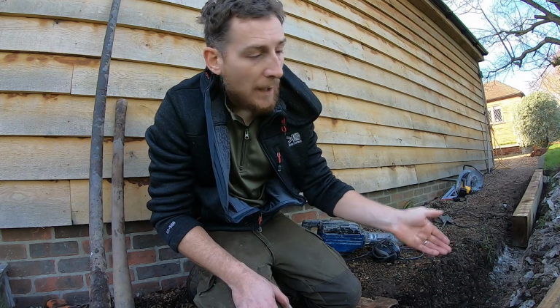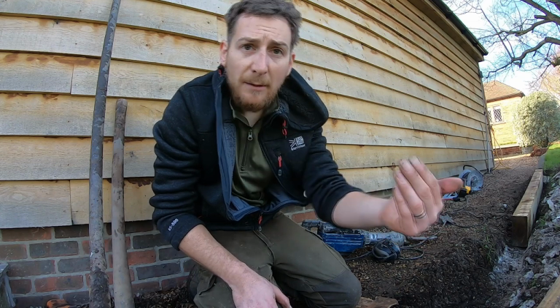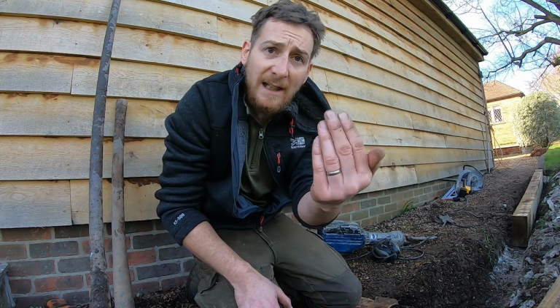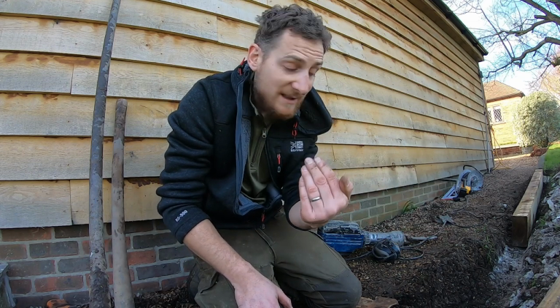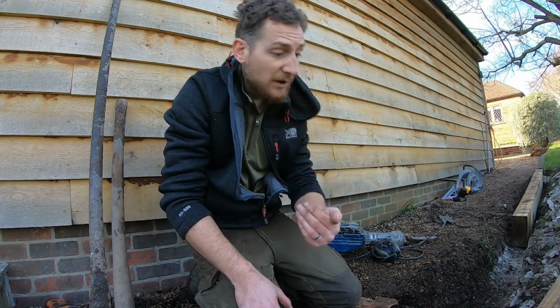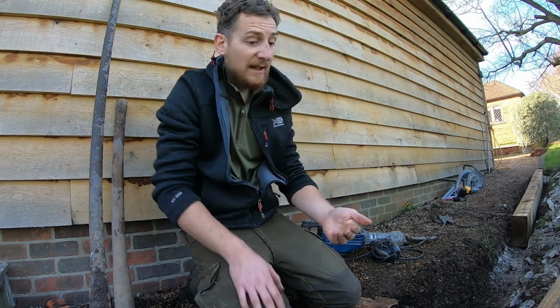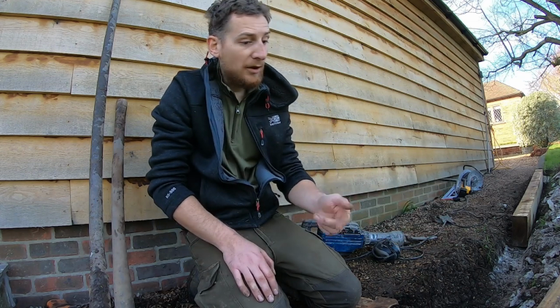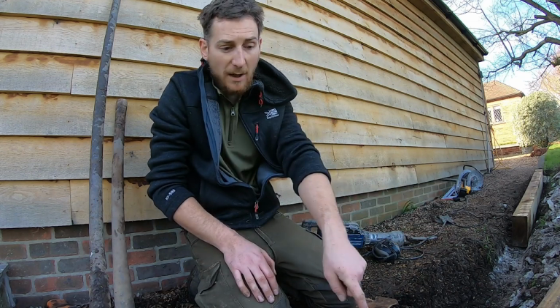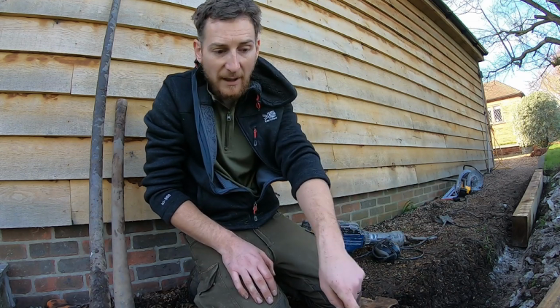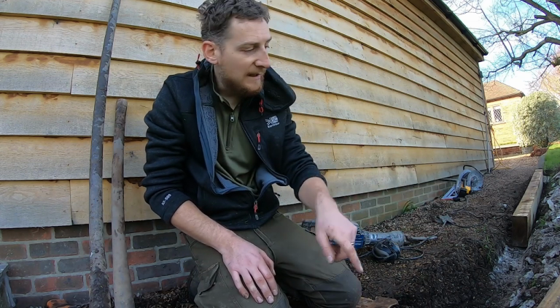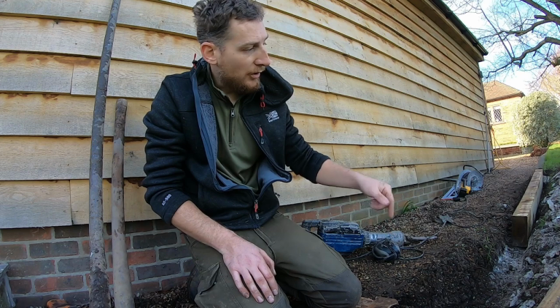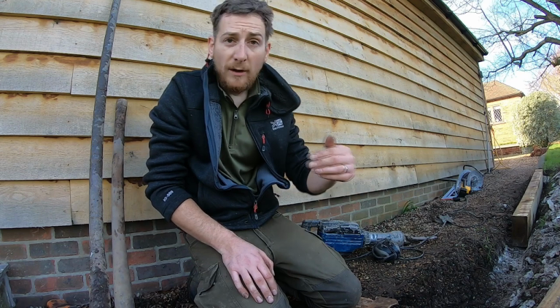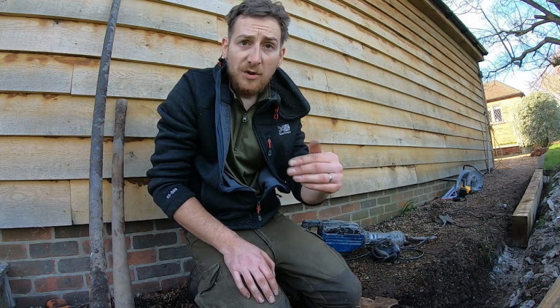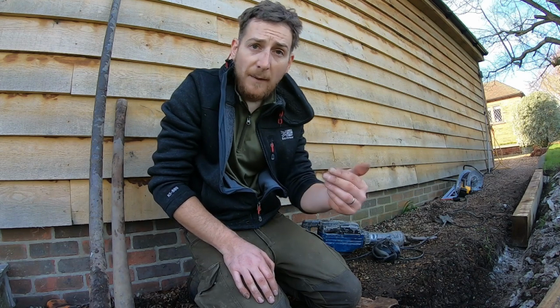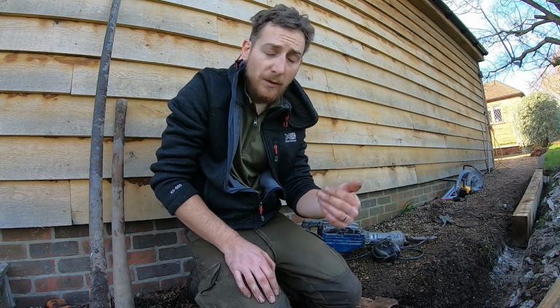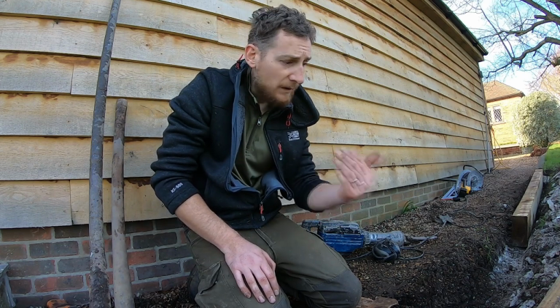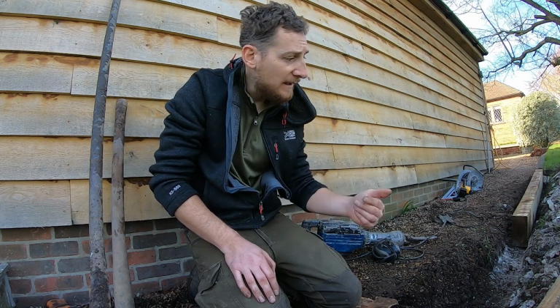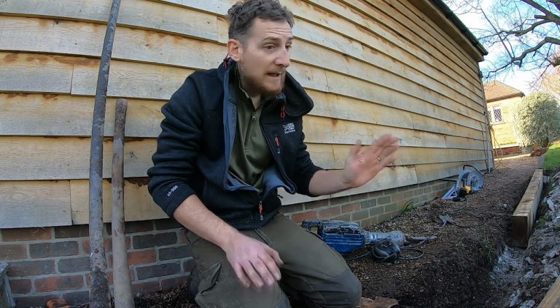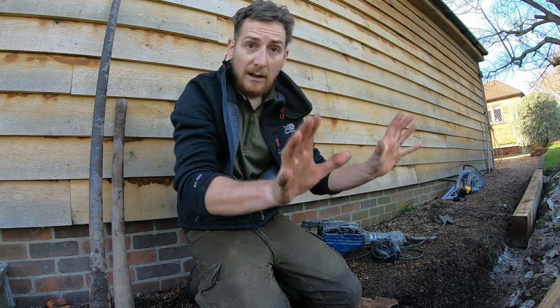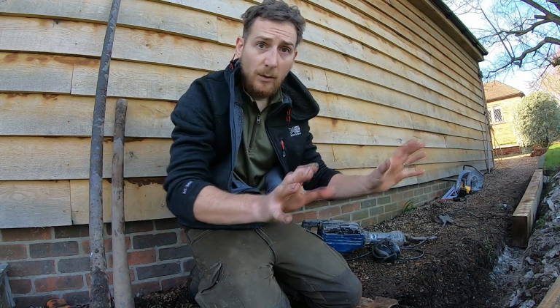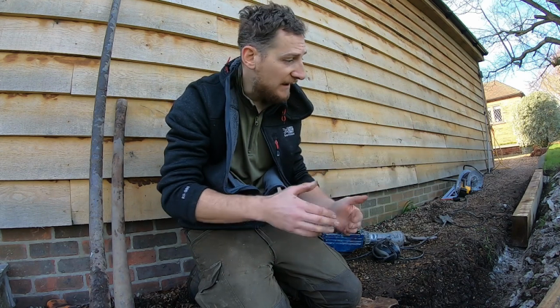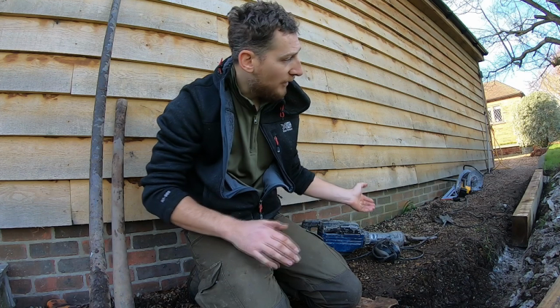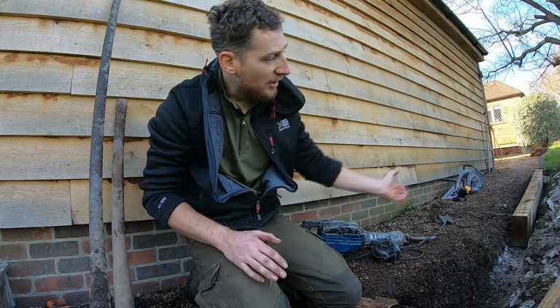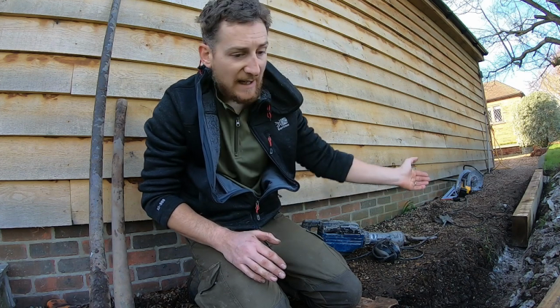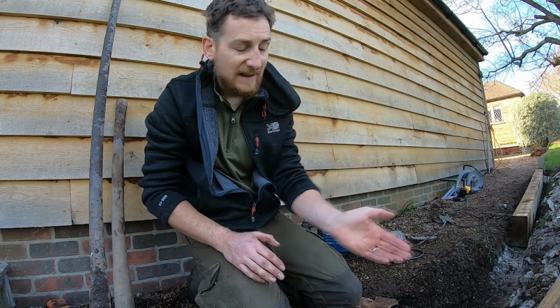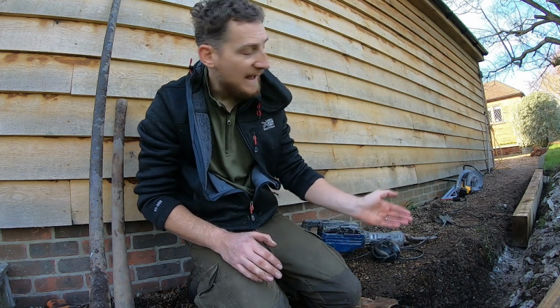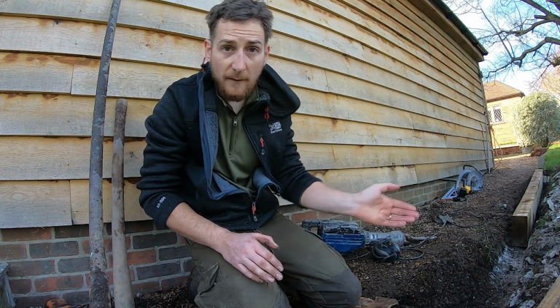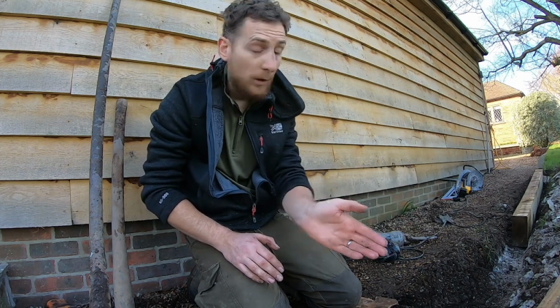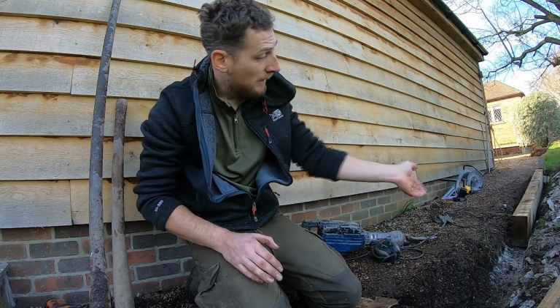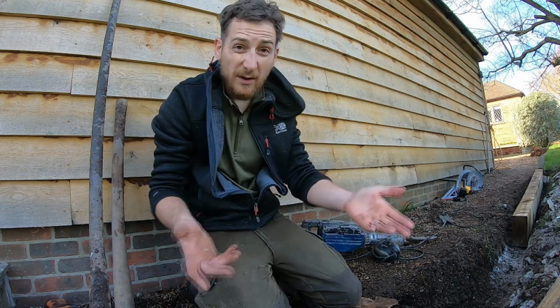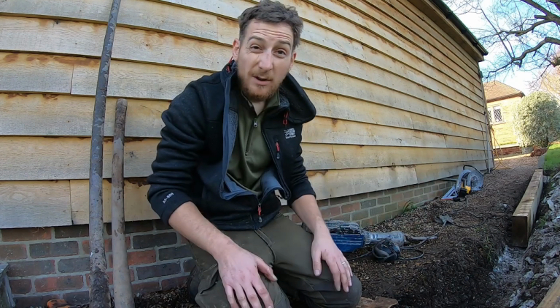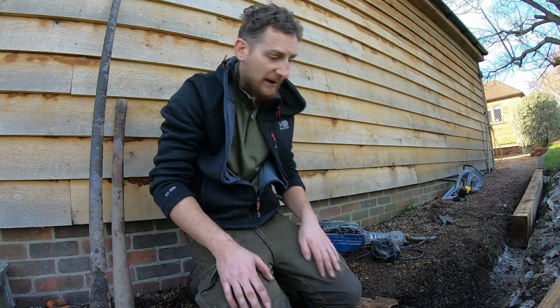I'm only going to be retaining it on this side, because apart from a bit over here I haven't actually broken away the concrete haunching from the old retainer — it's still over the lawn side. So I'm actually using that as the old edge reference, otherwise I'd have to put a string line up.